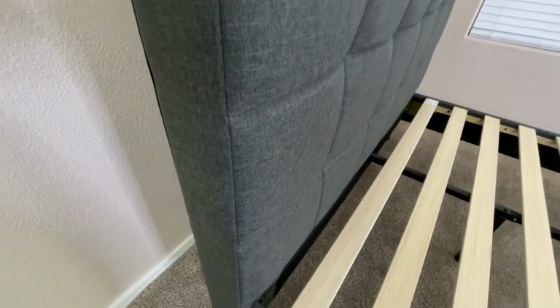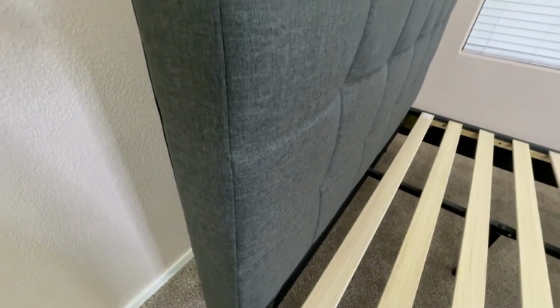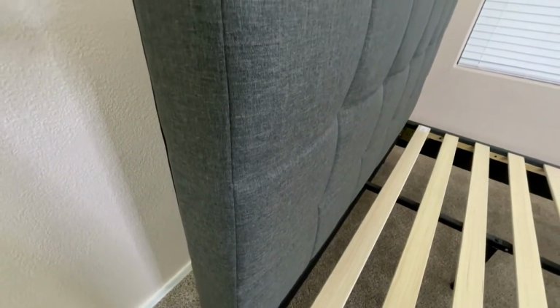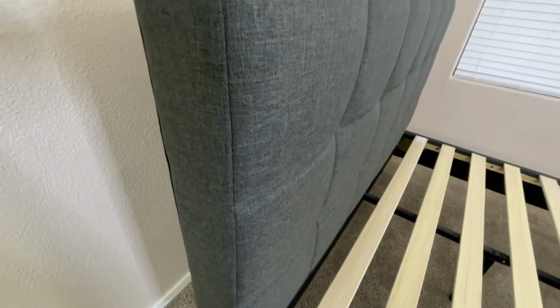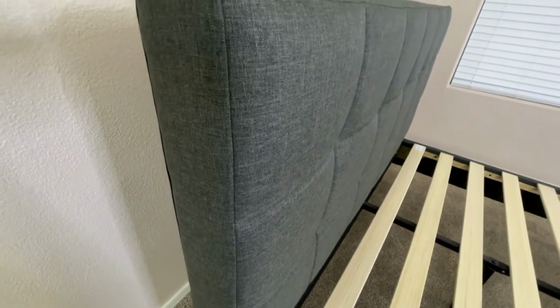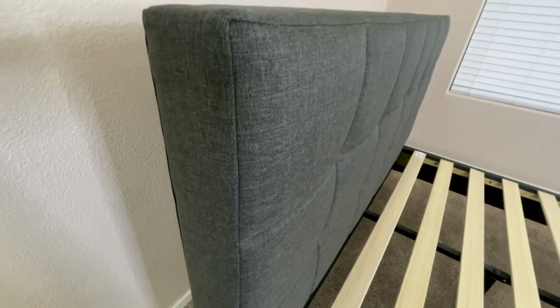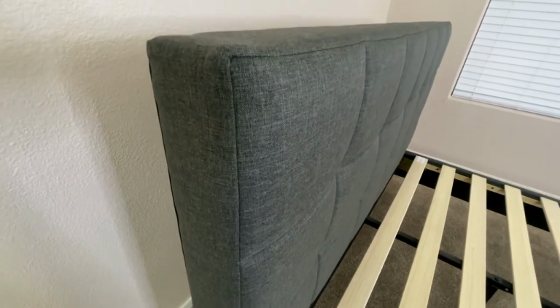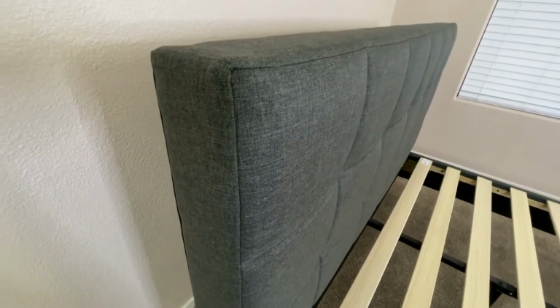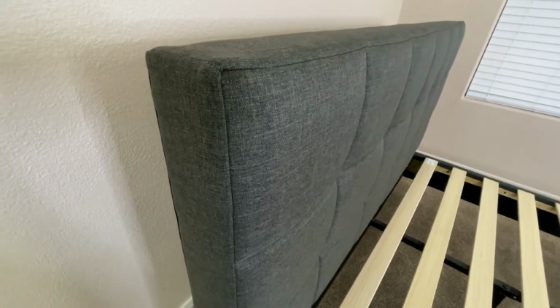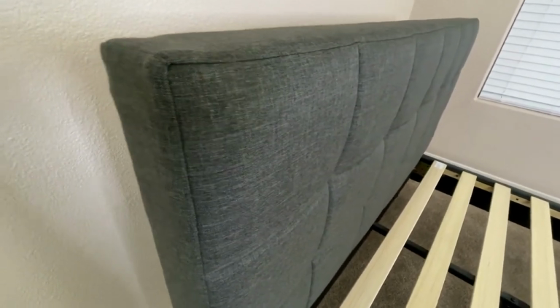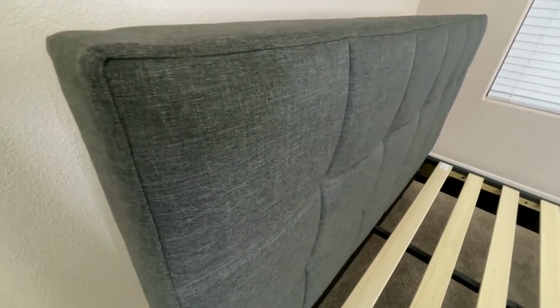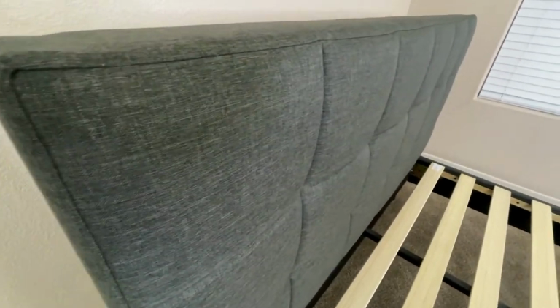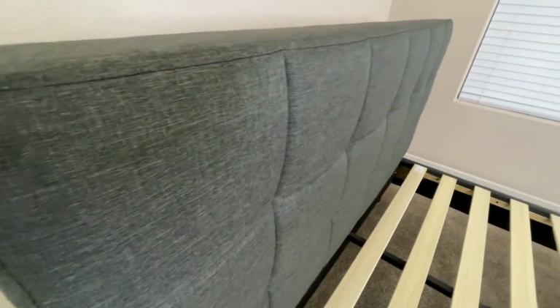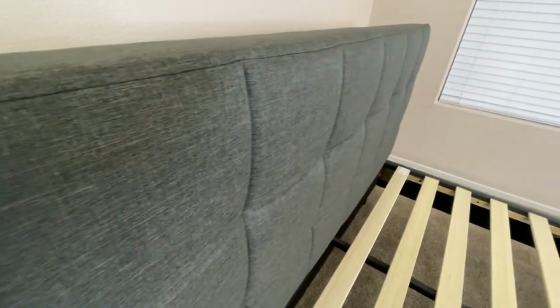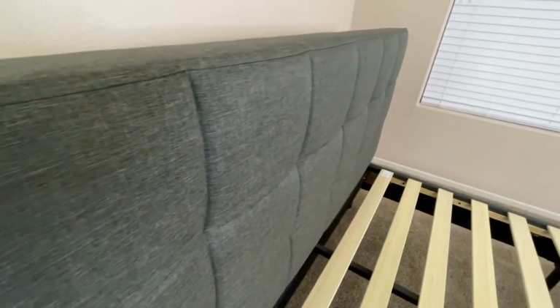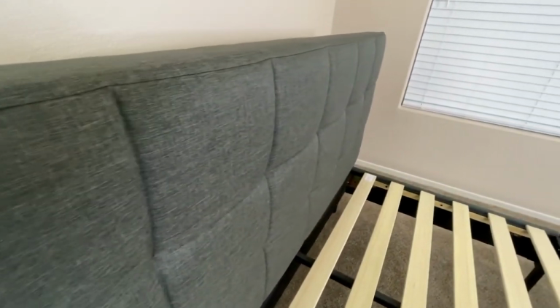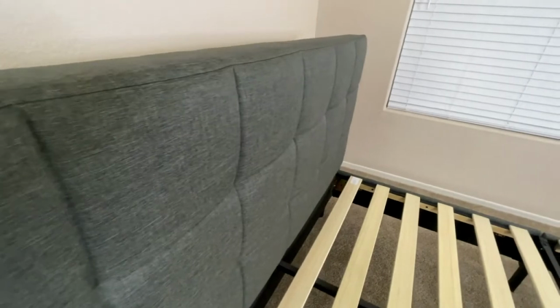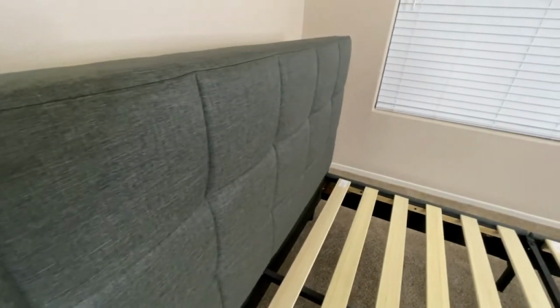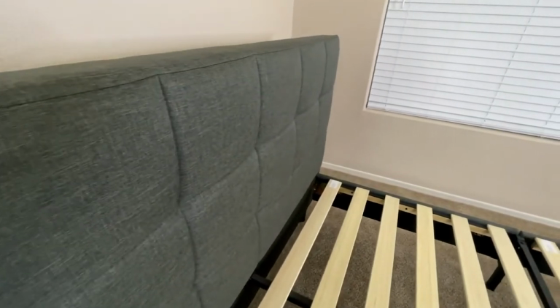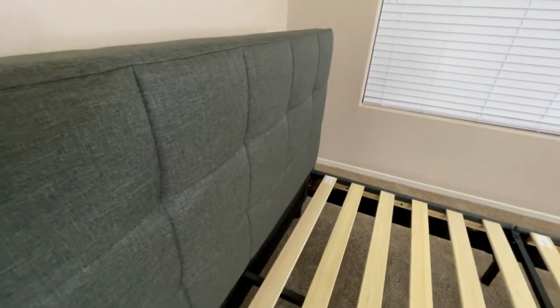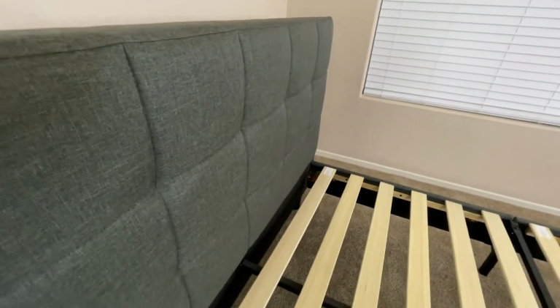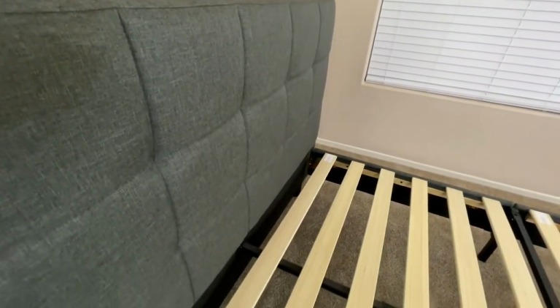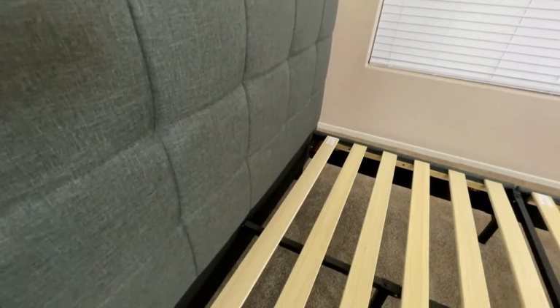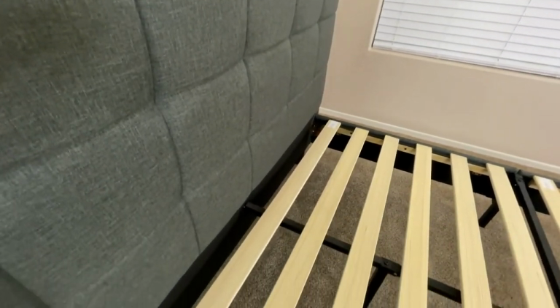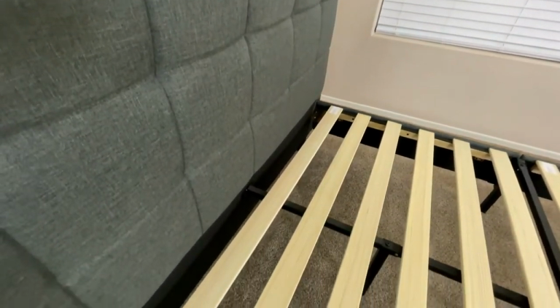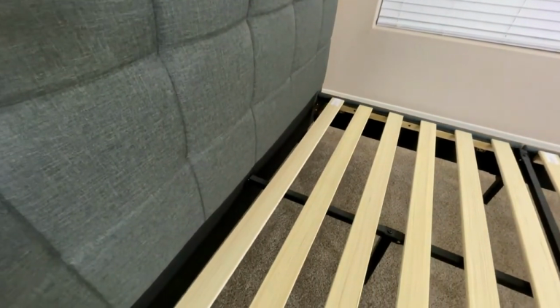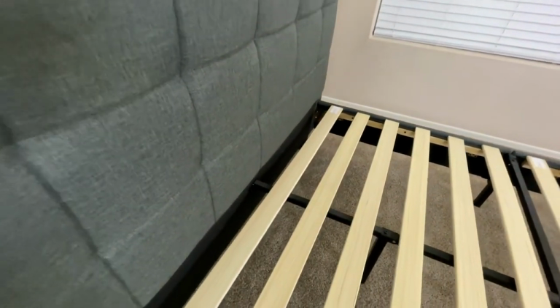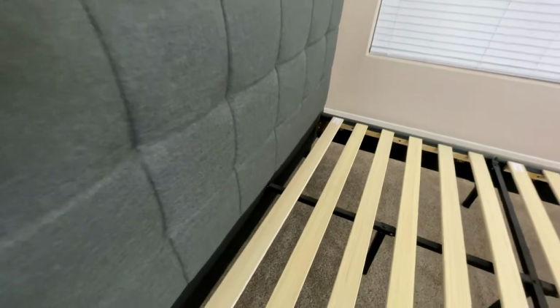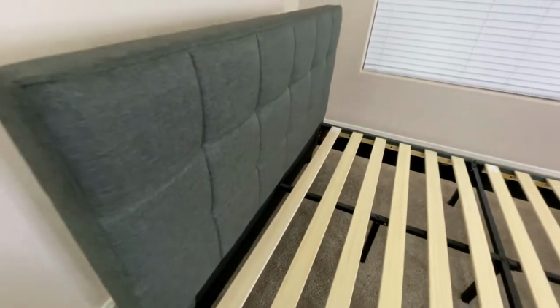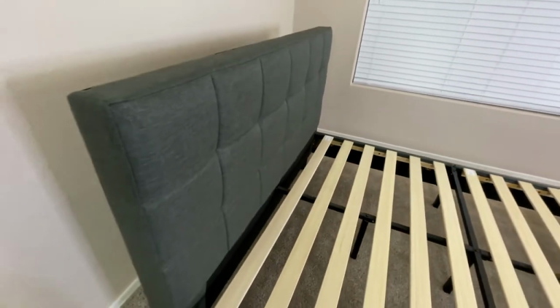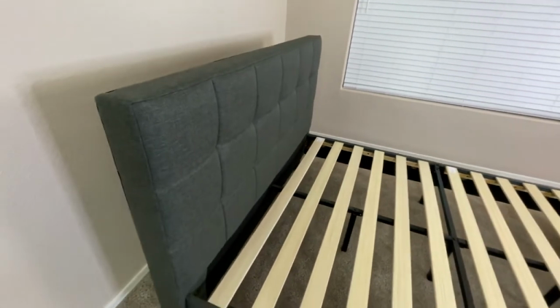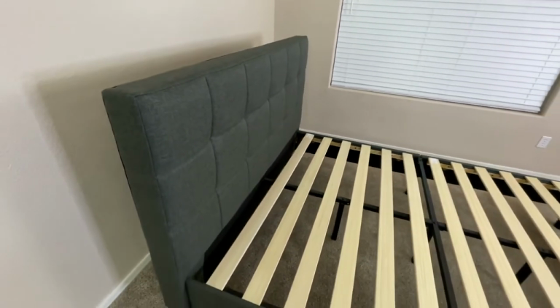Another nice feature this bed frame has is the headboard. This headboard is also covered in the same fabric upholstery as the other parts of the bed frame, and in addition to this, it has foam padding in the front, so it's comfortable to lean on when you're sitting upright in the bed.